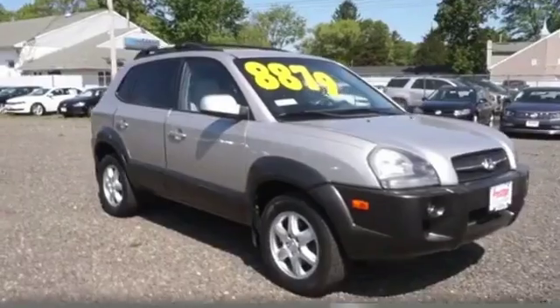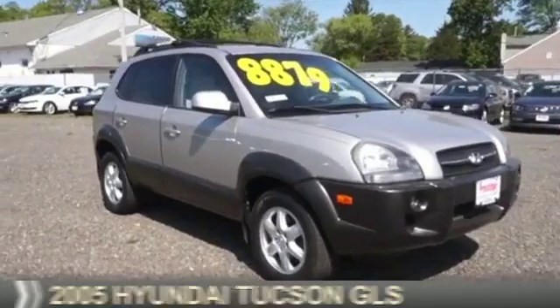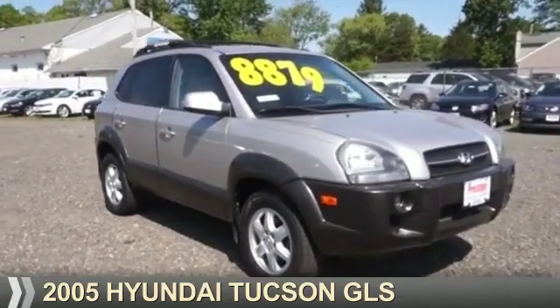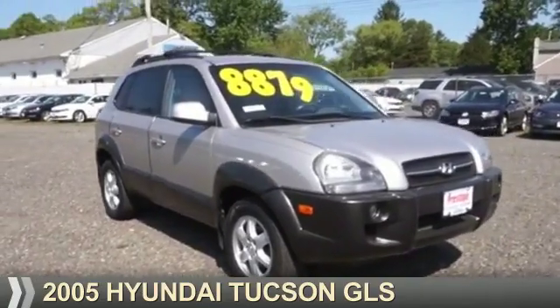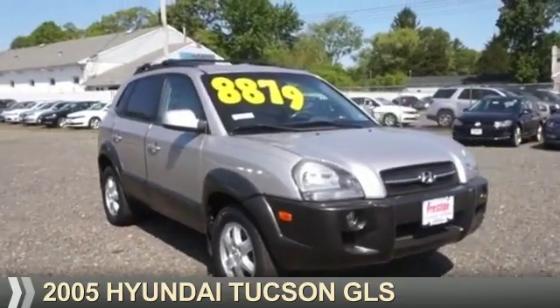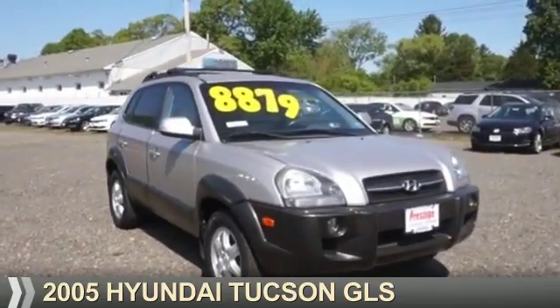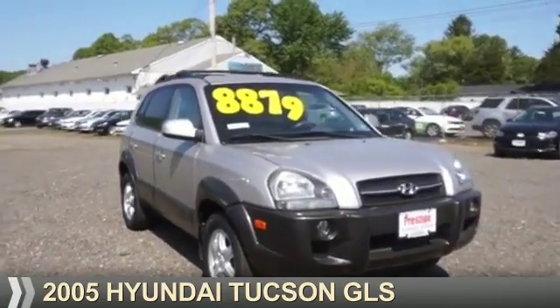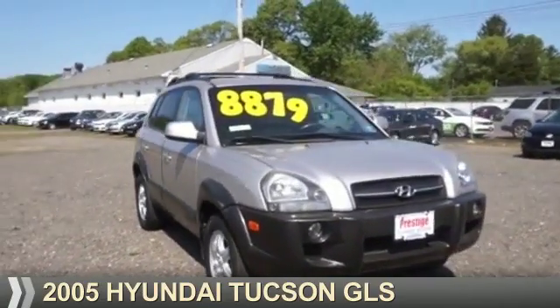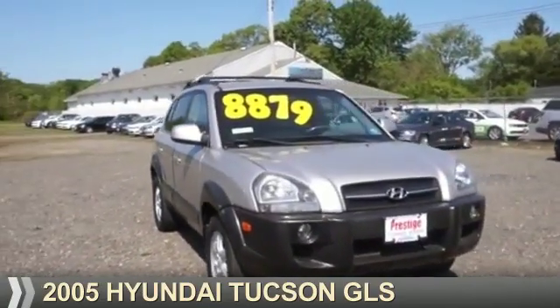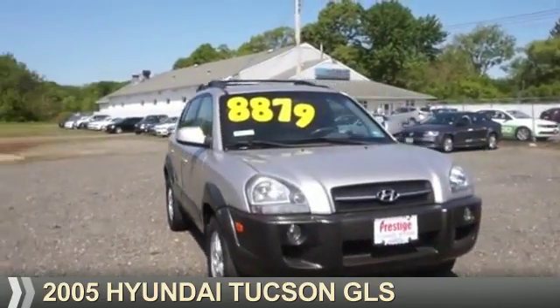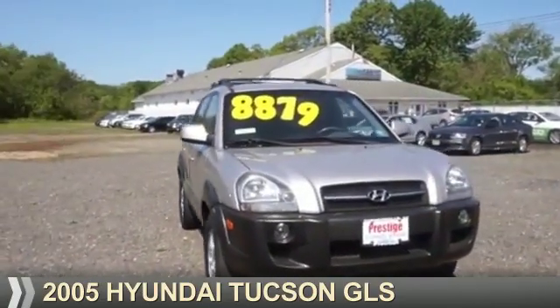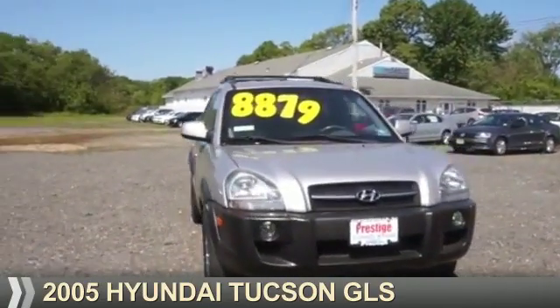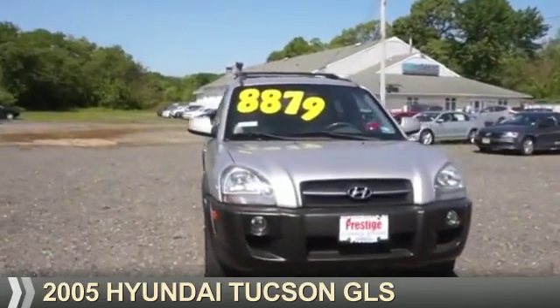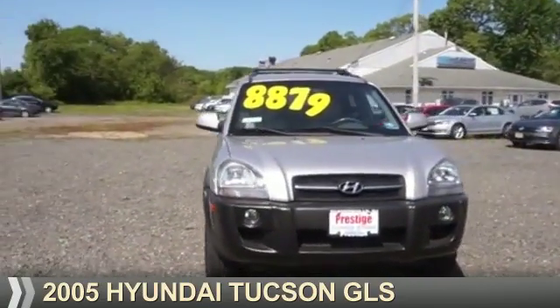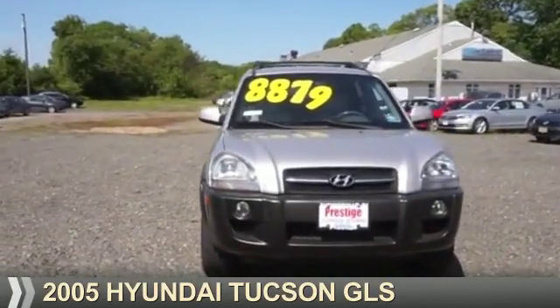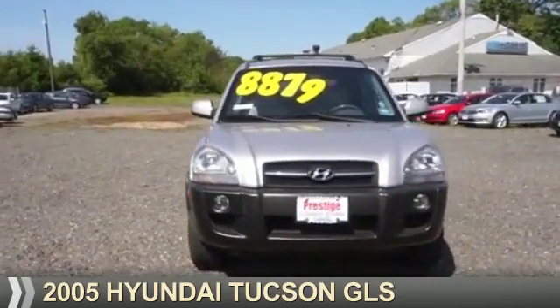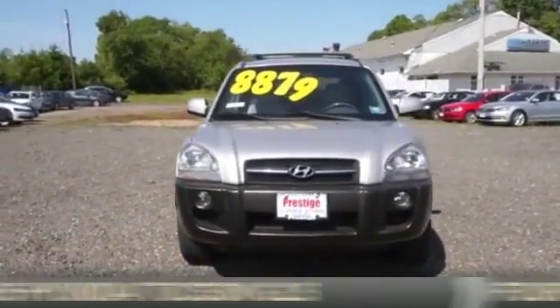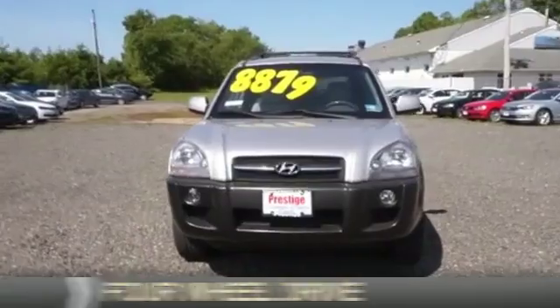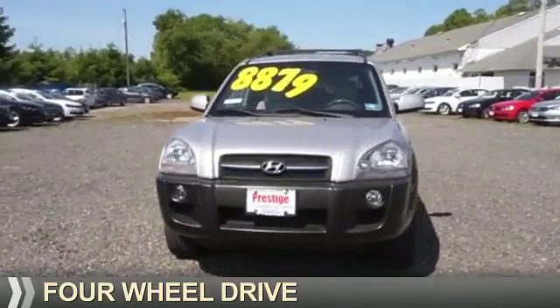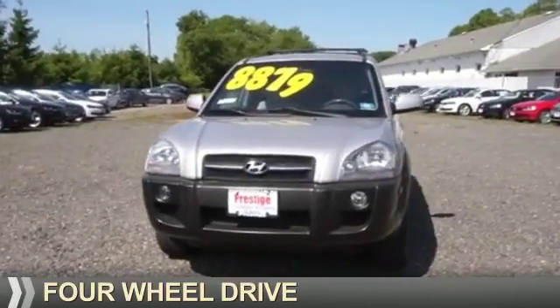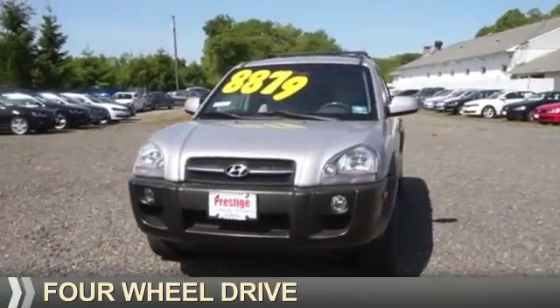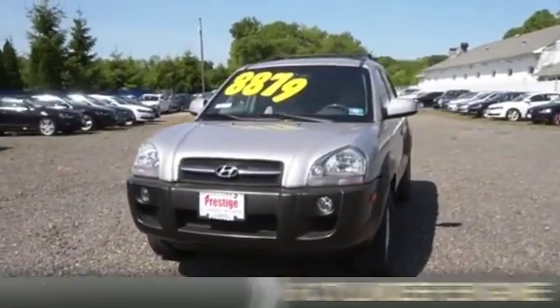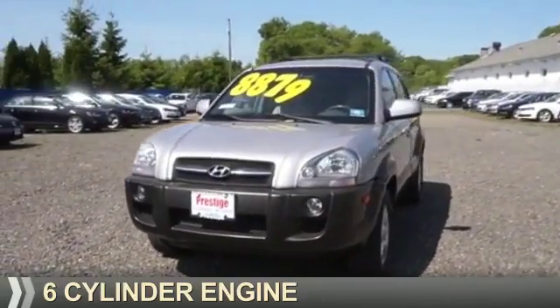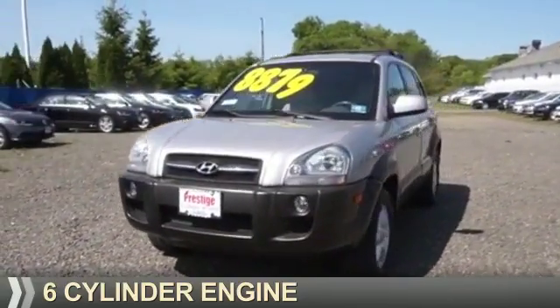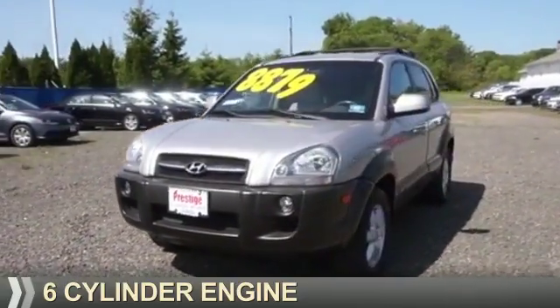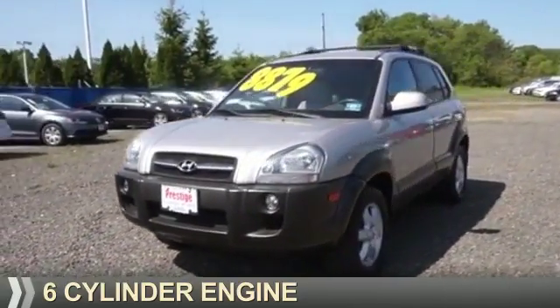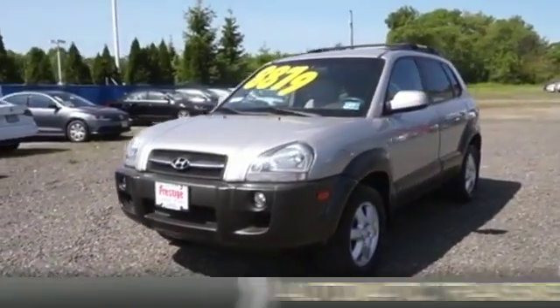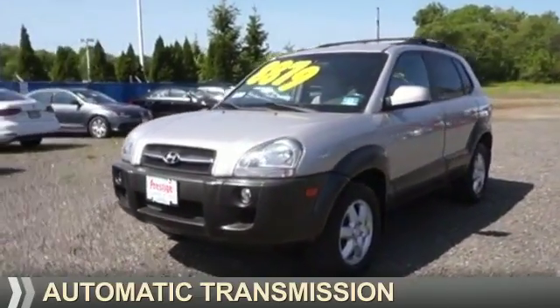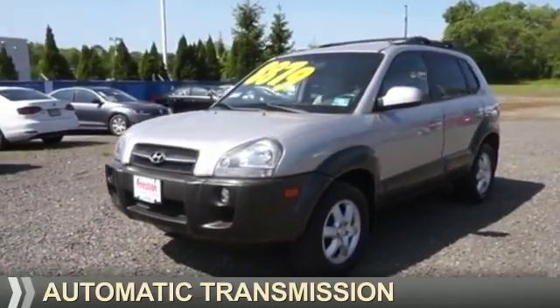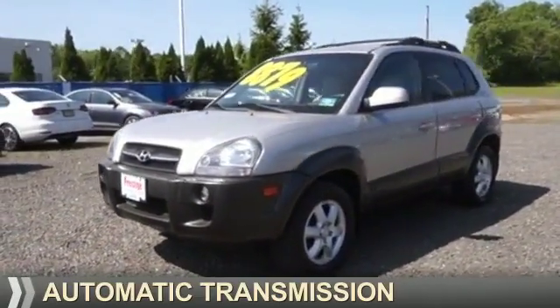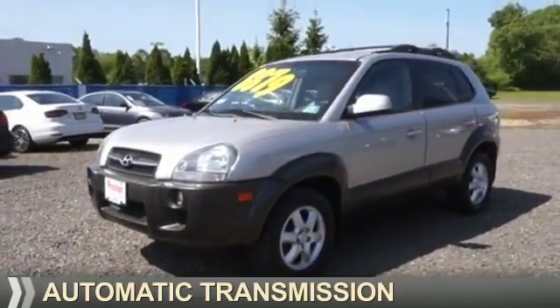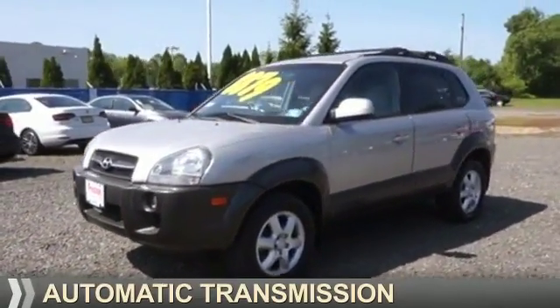Presenting the 2005 Hyundai Tucson. It's powered by four-wheel drive, a six-cylinder engine, and an automatic transmission.